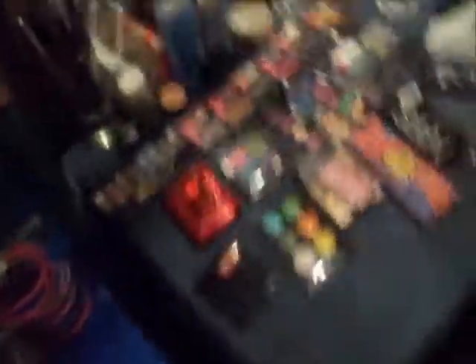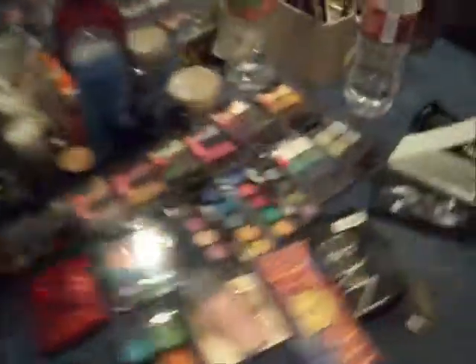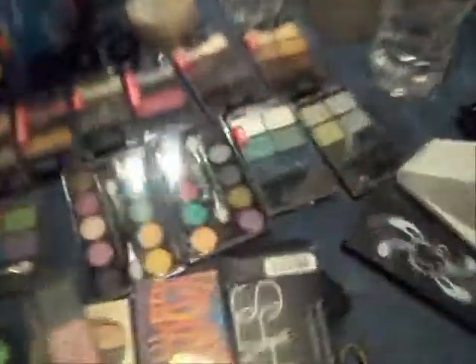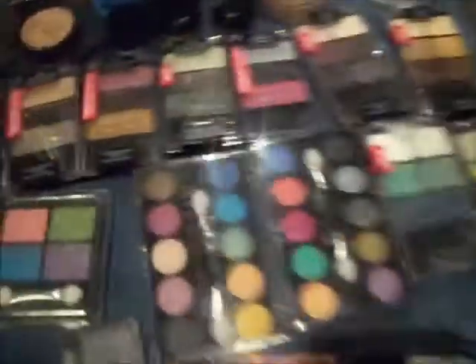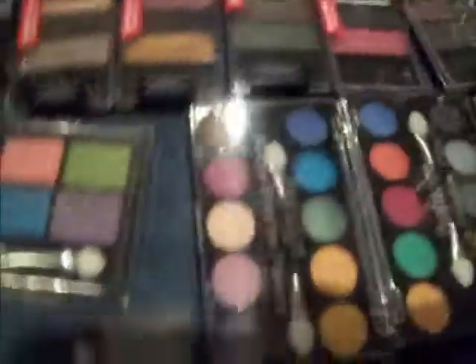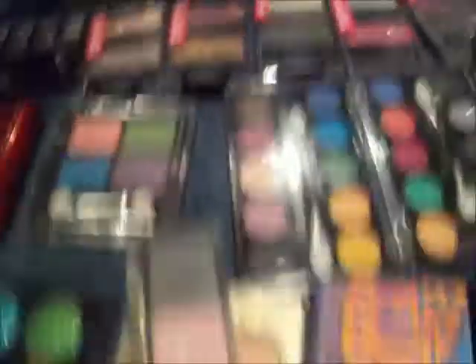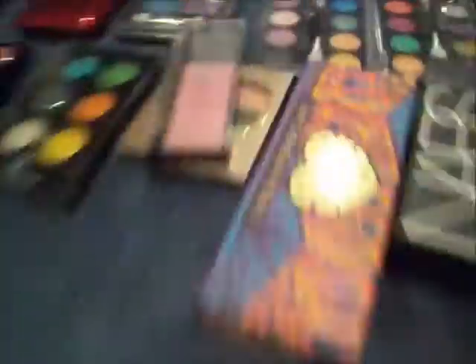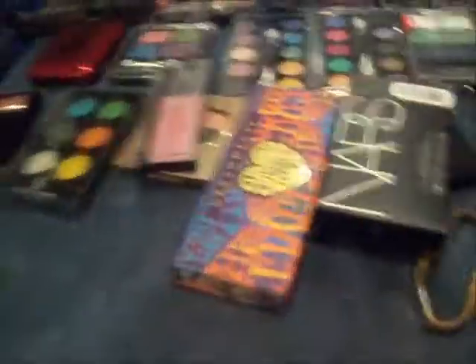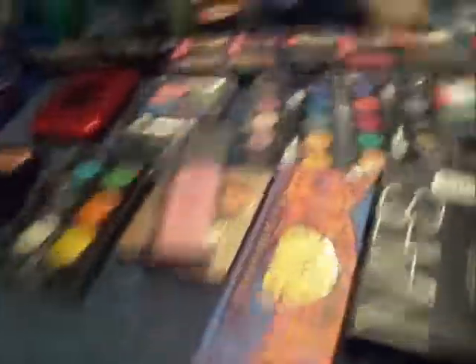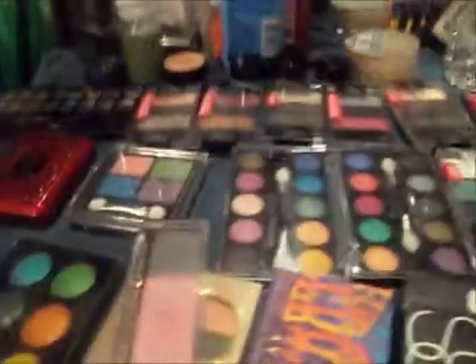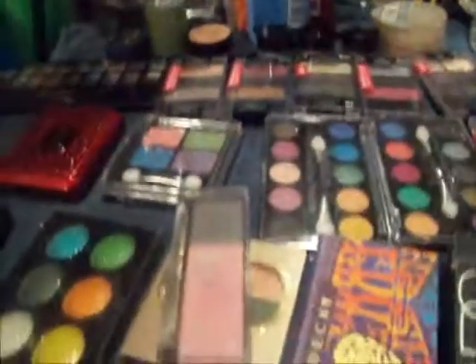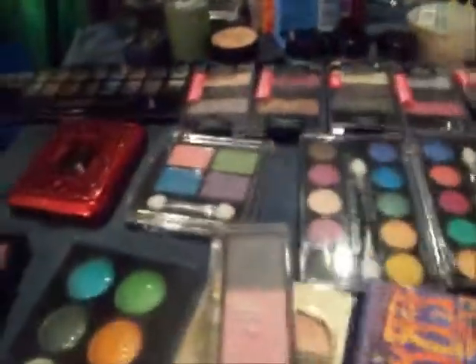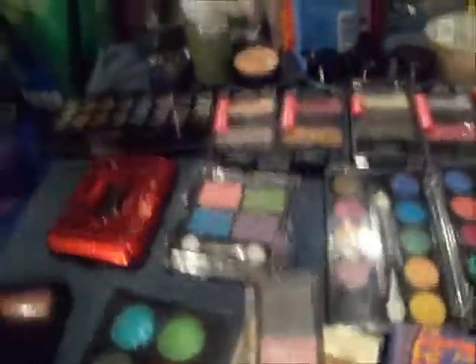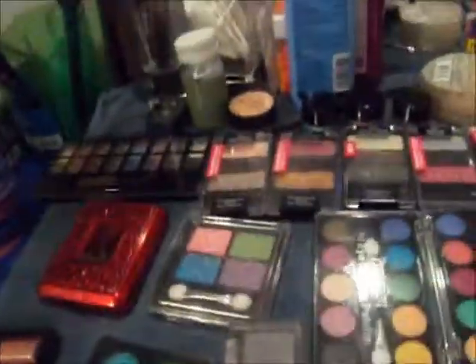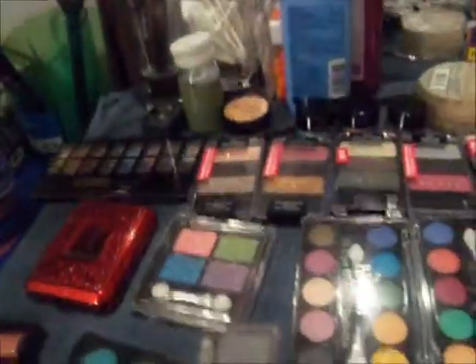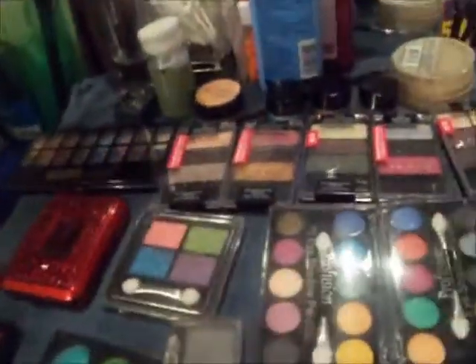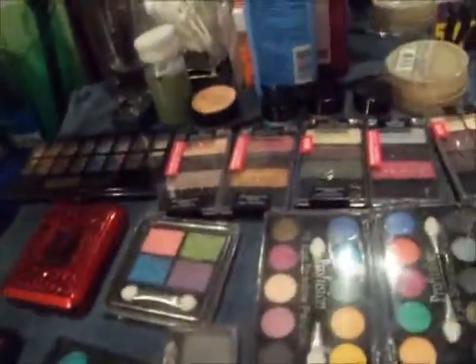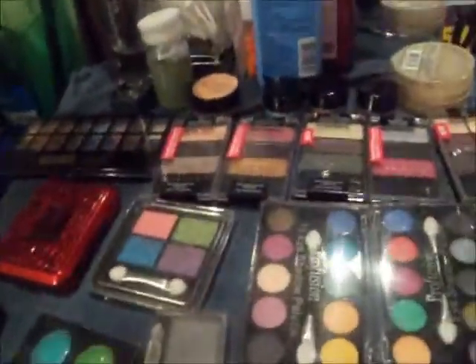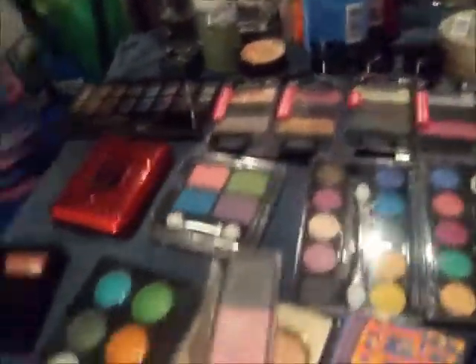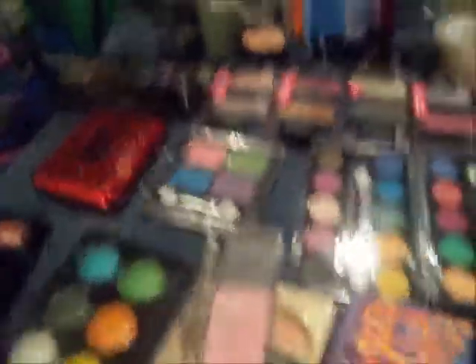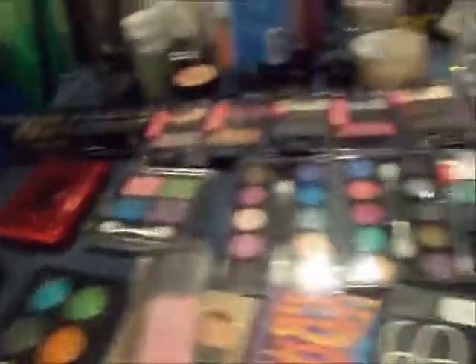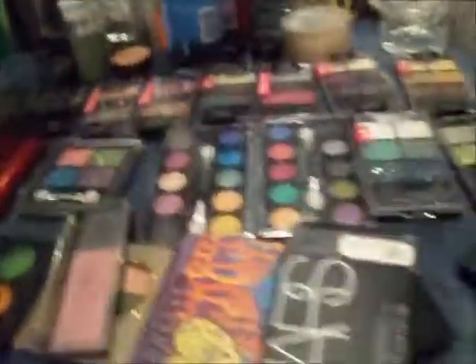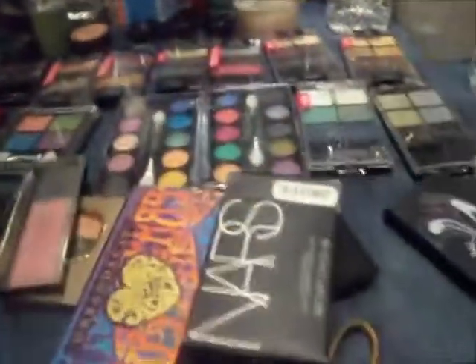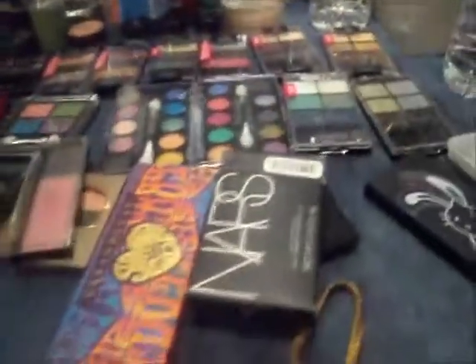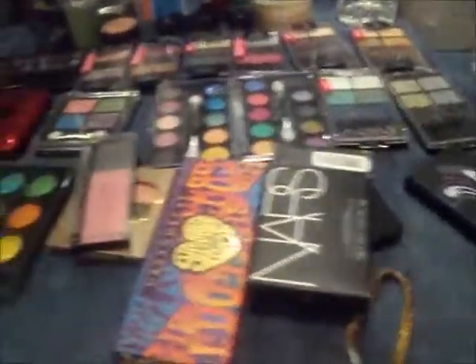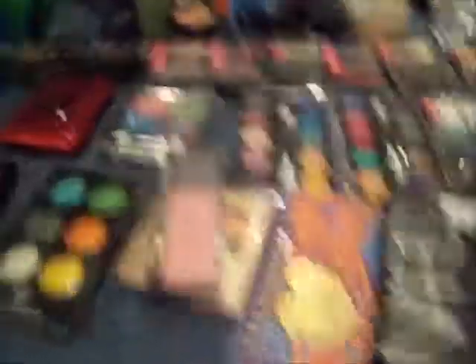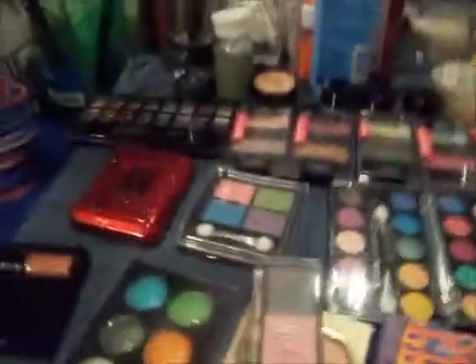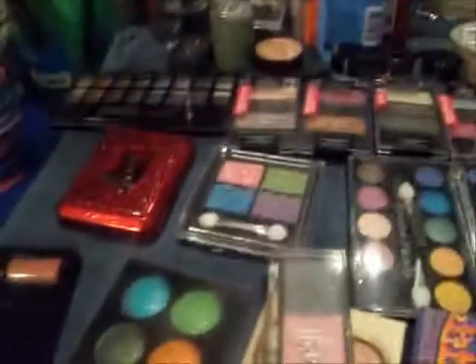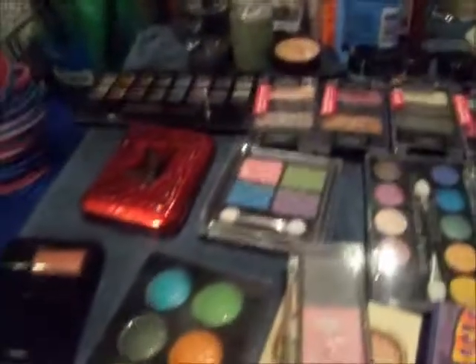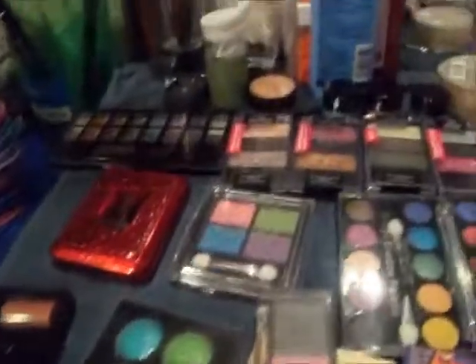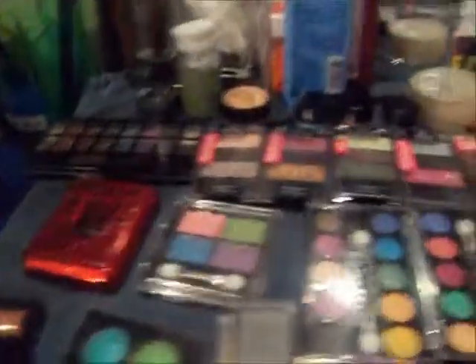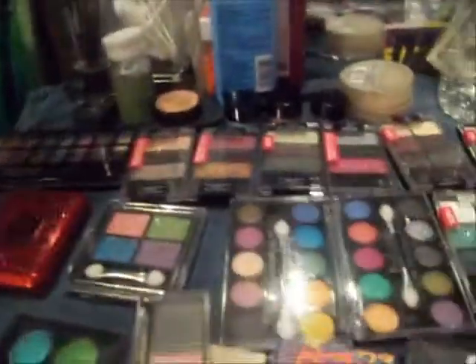So, those are my palettes. I hope you enjoyed the video. If you have any questions or if you want me to swatch any of these, just let me know. And as always, God bless.